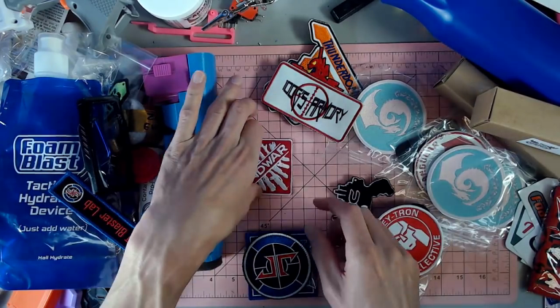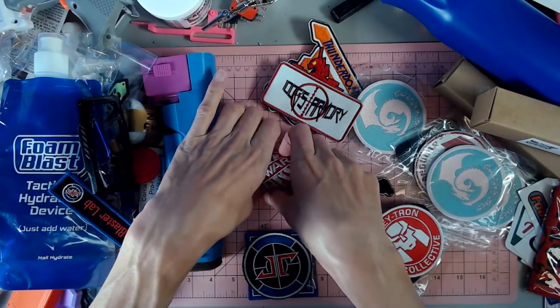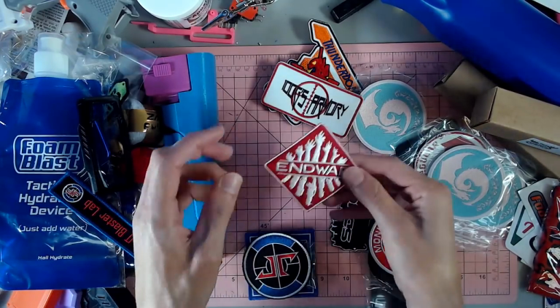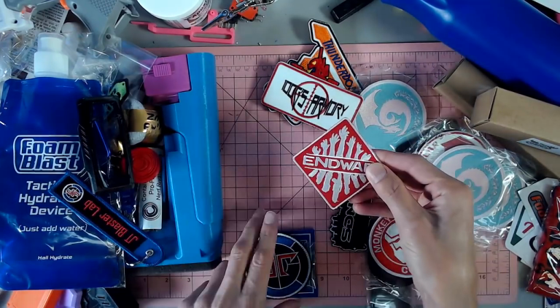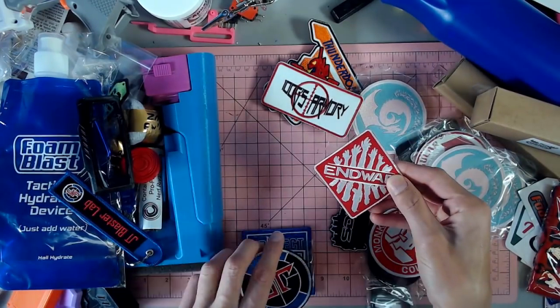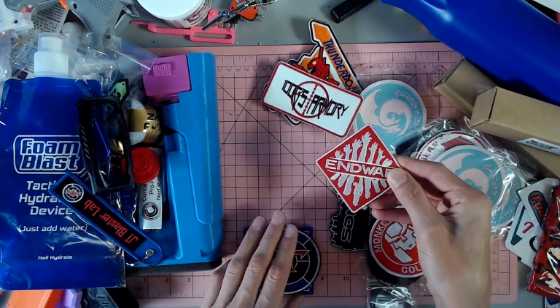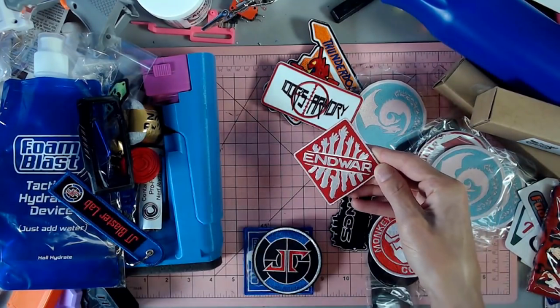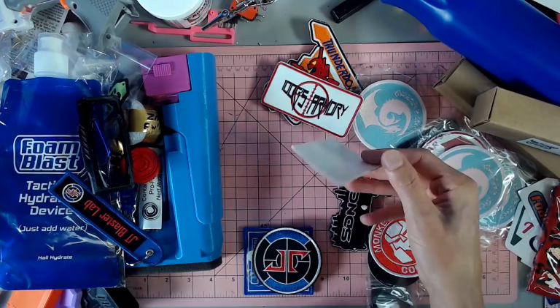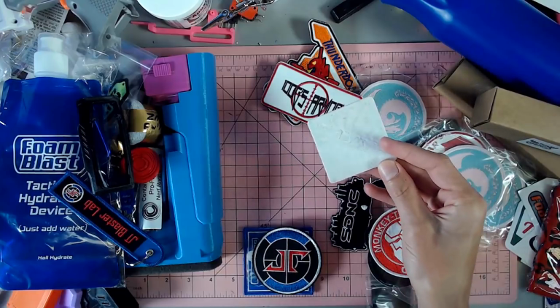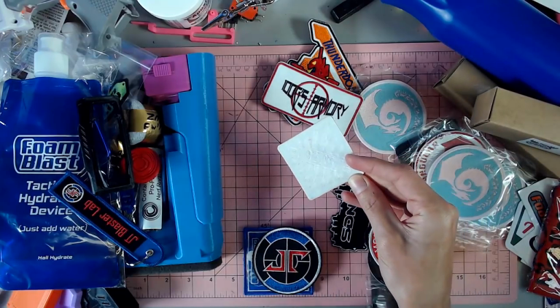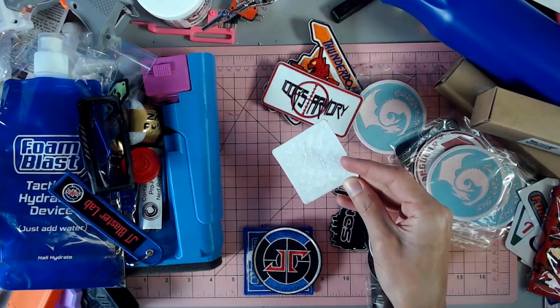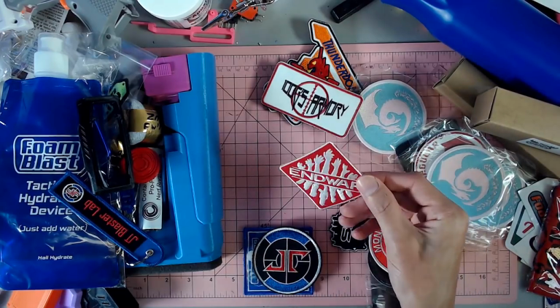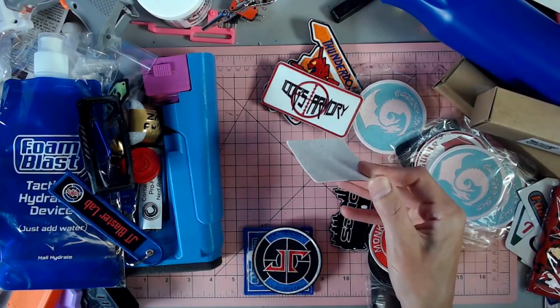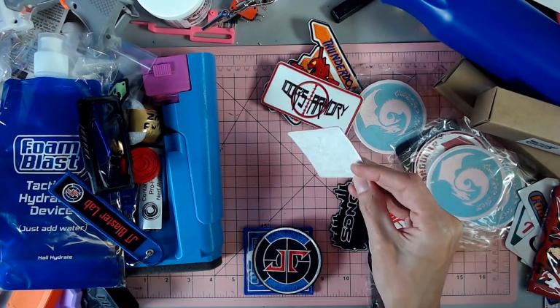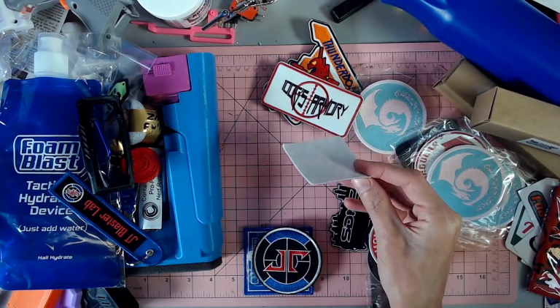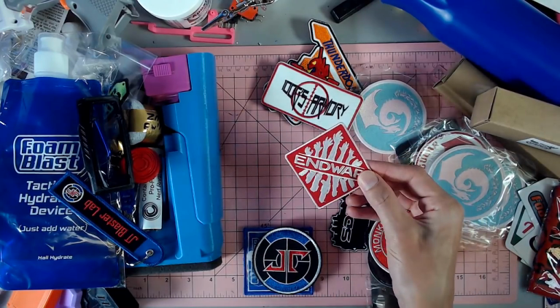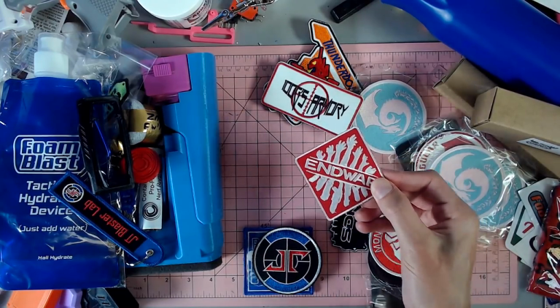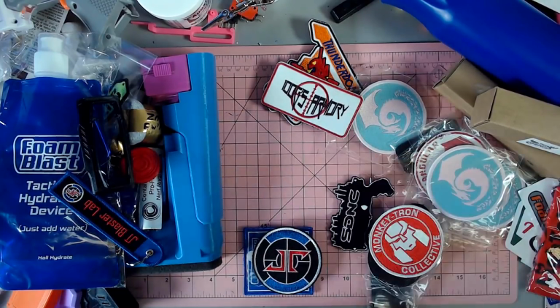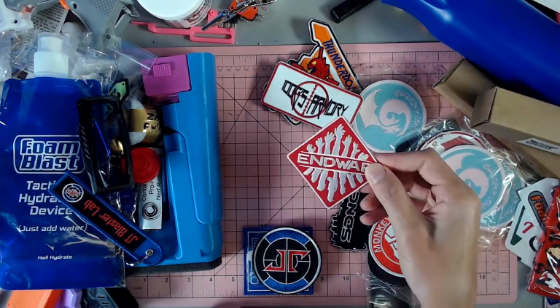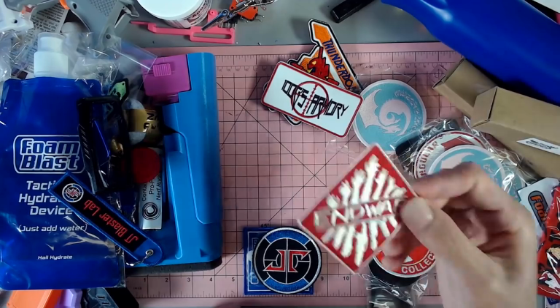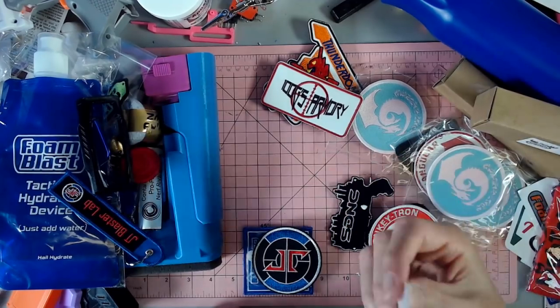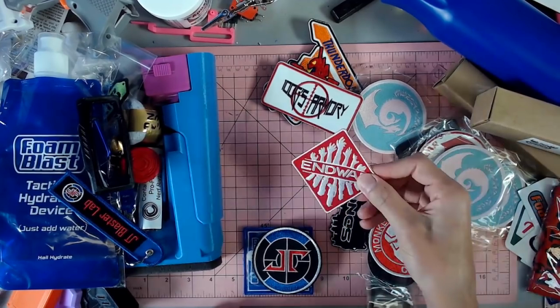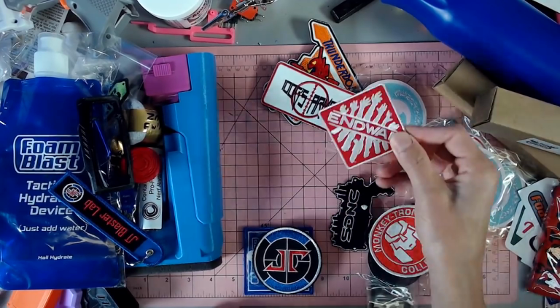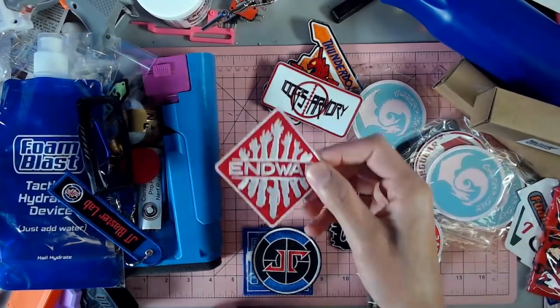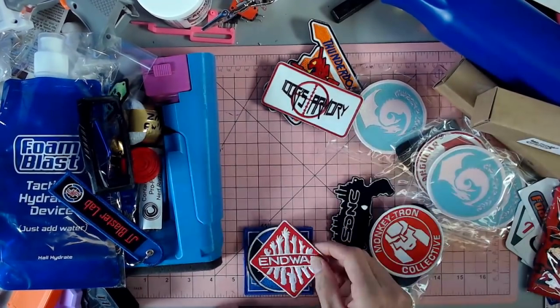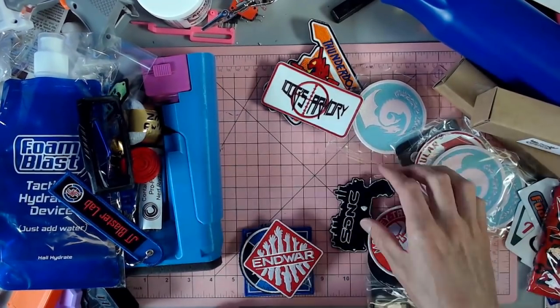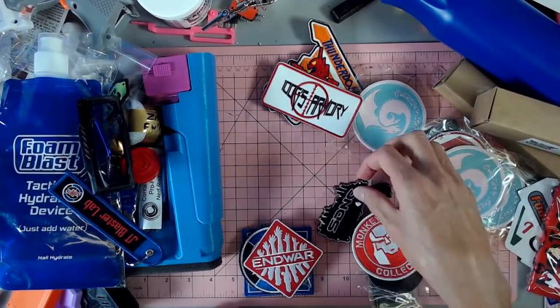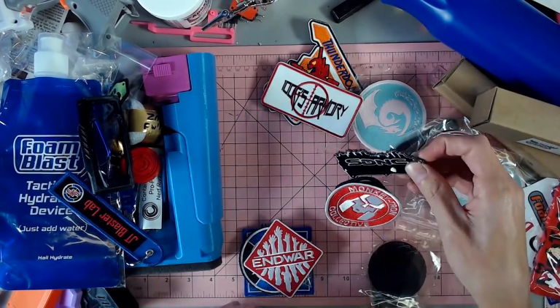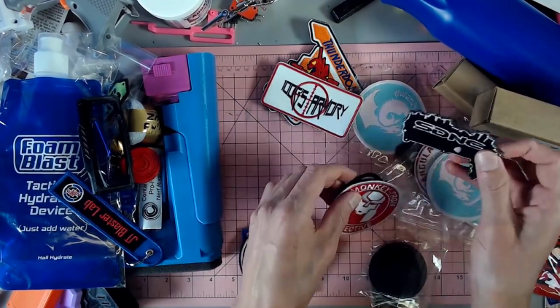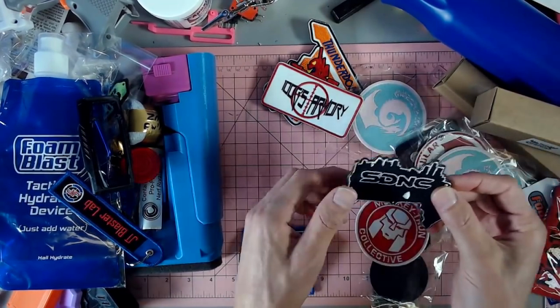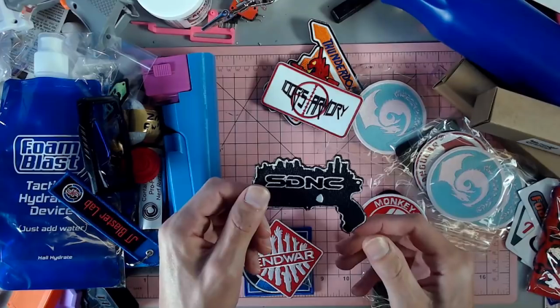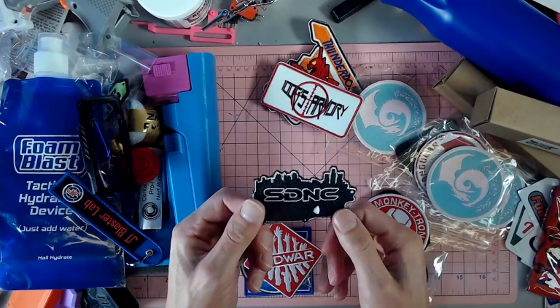The official End War patch for the event. I am a little bummed this does not have Velcro on the back — same as the one from last year. So I'll have to find some Velcro, put some Velcro on this, and then put it up on the wall.